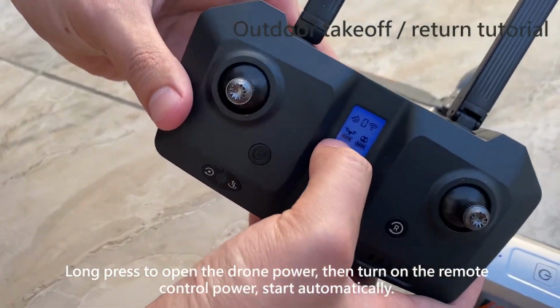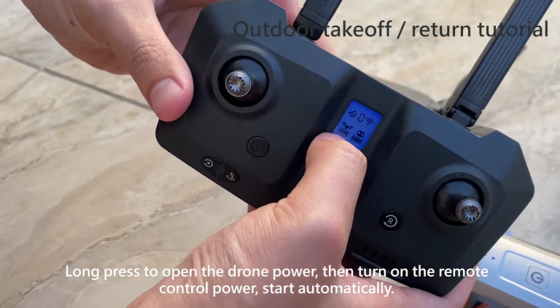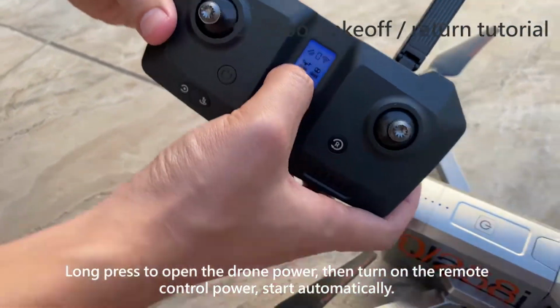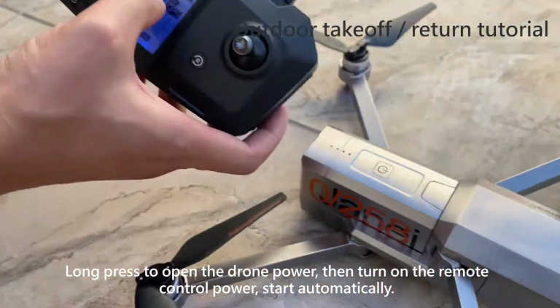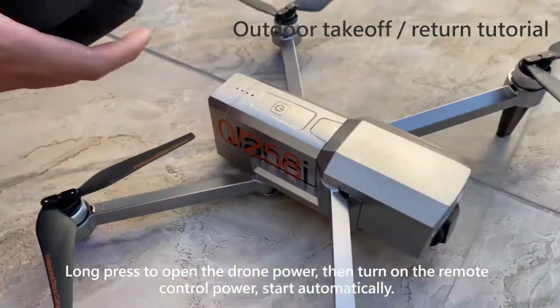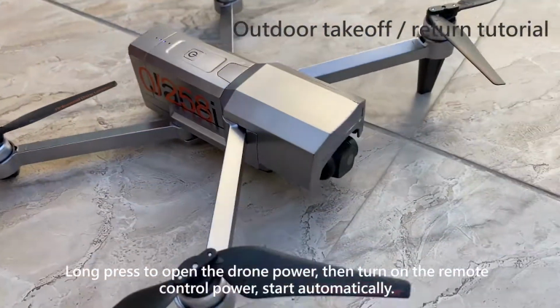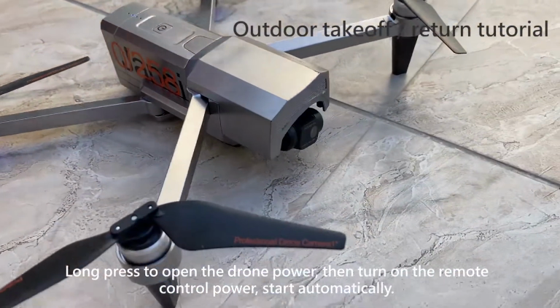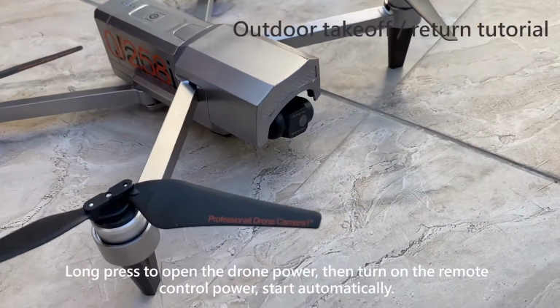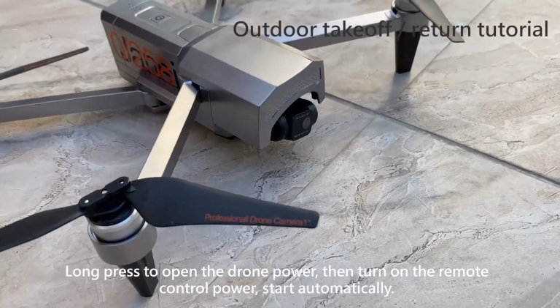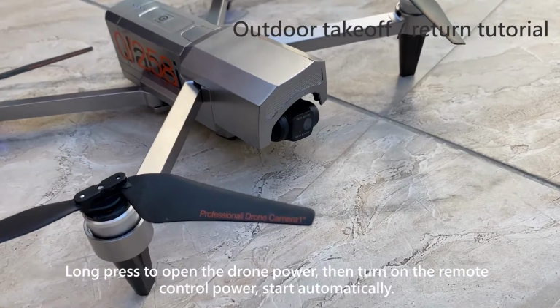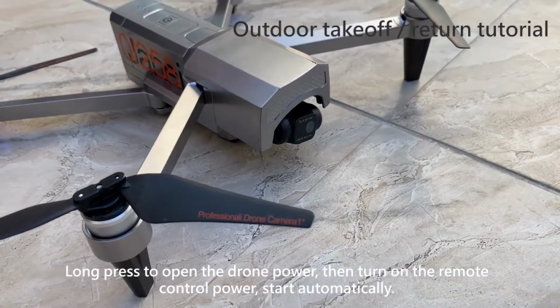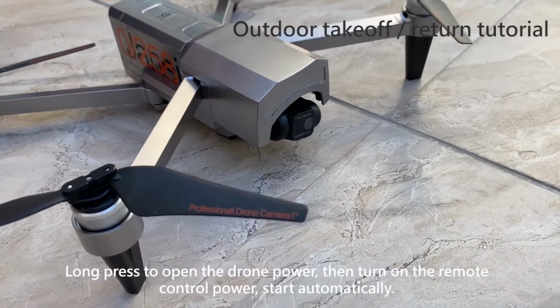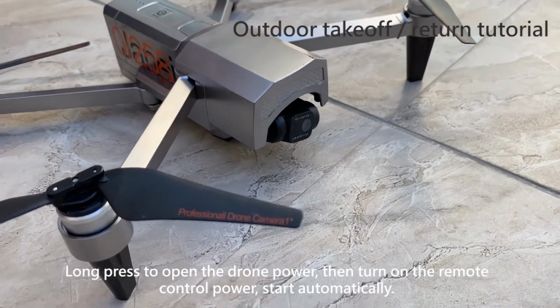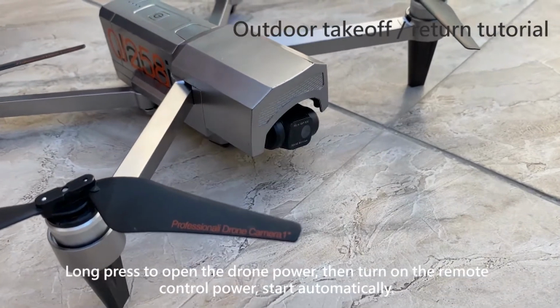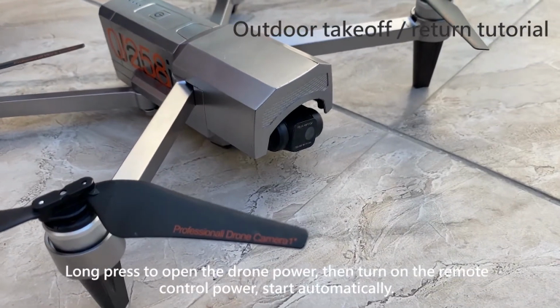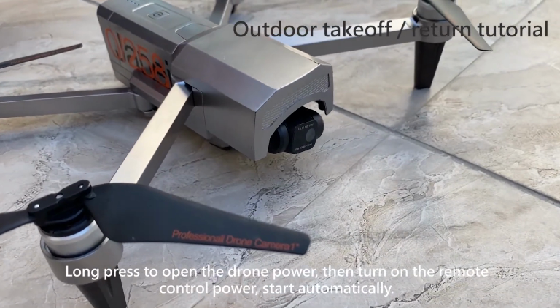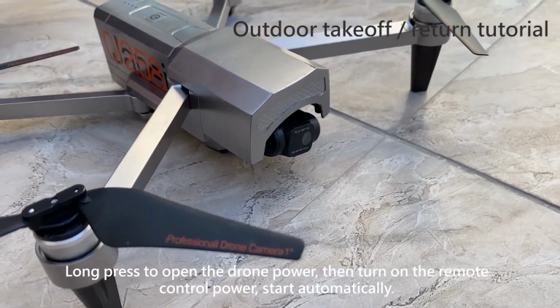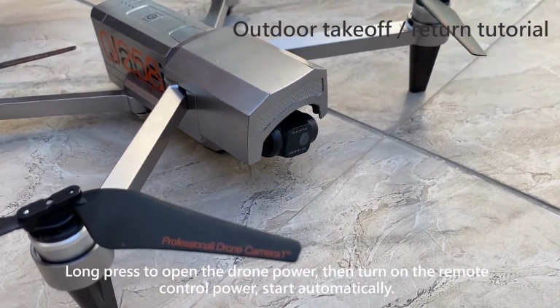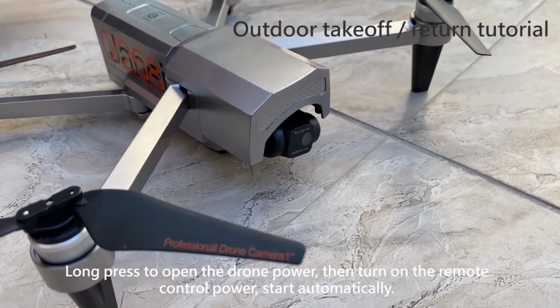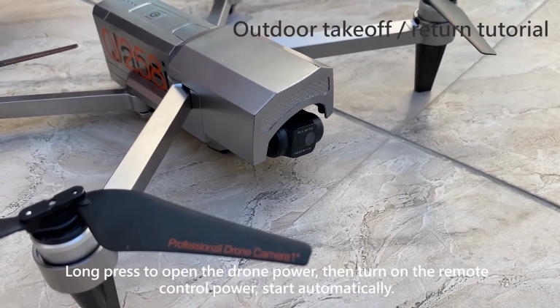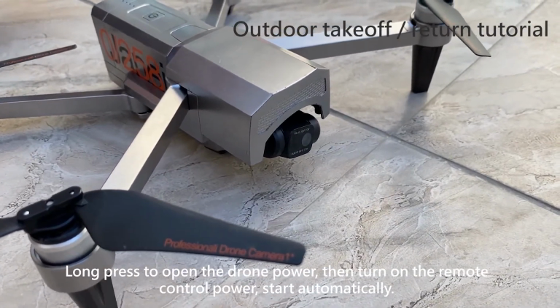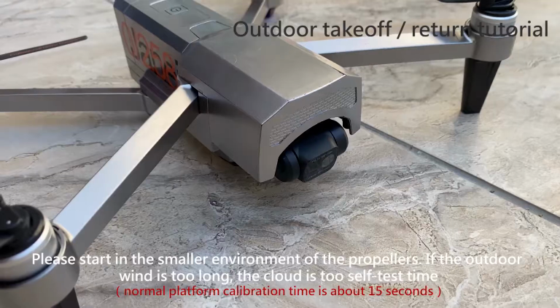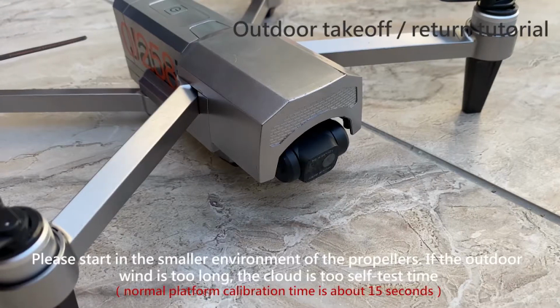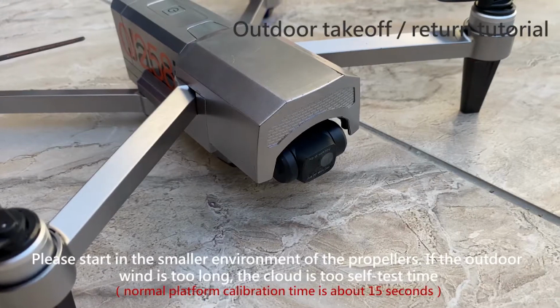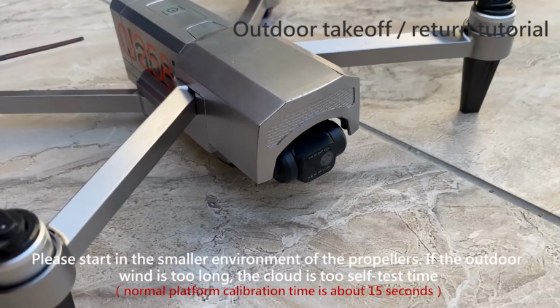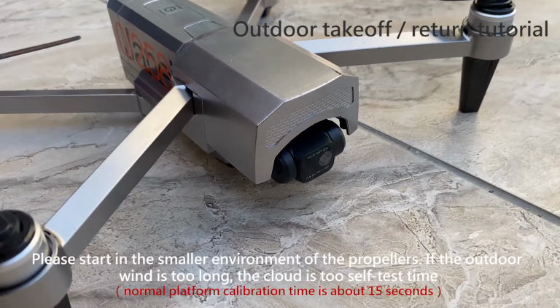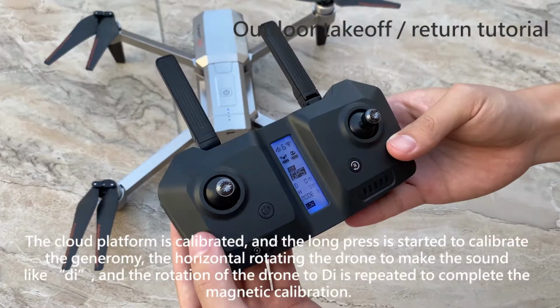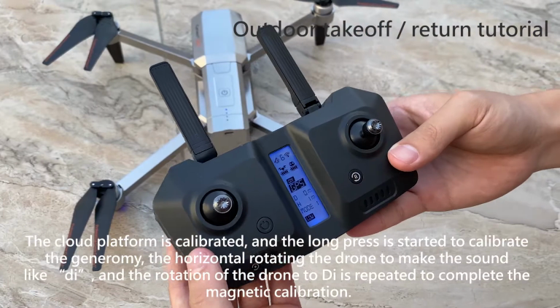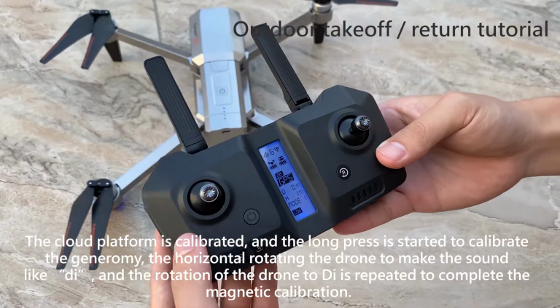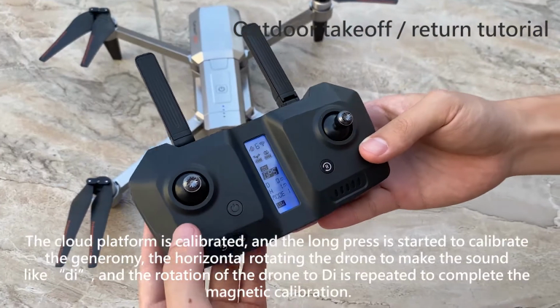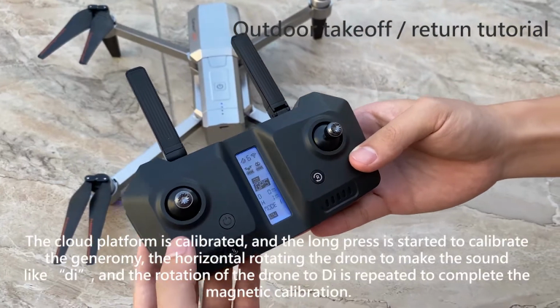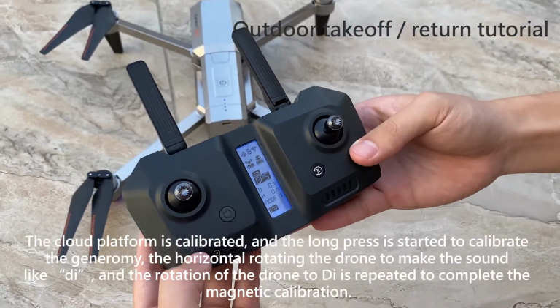Please start in a smaller environment away from the propellers. If the outdoor wind is too strong, the gimbal self-test time may be longer. Normal calibration time is about 15 seconds. The gimbal platform will then be calibrated.